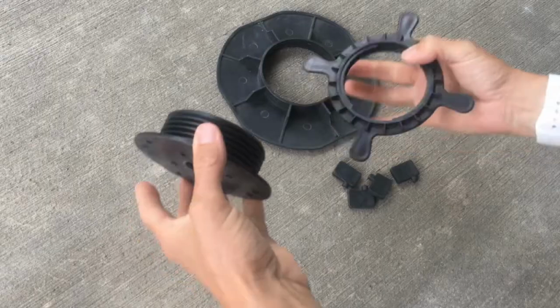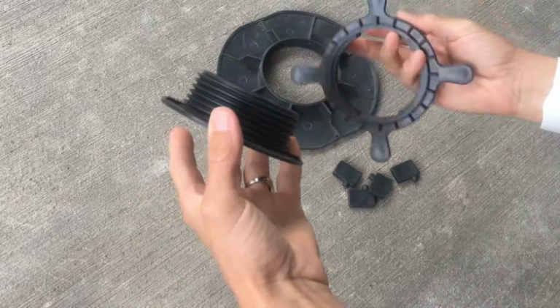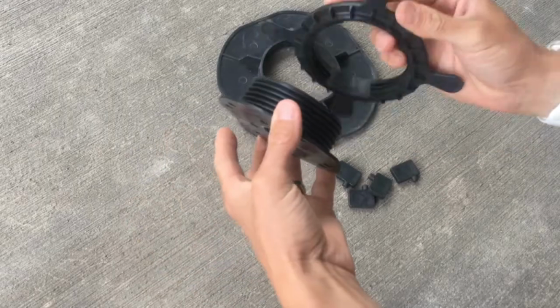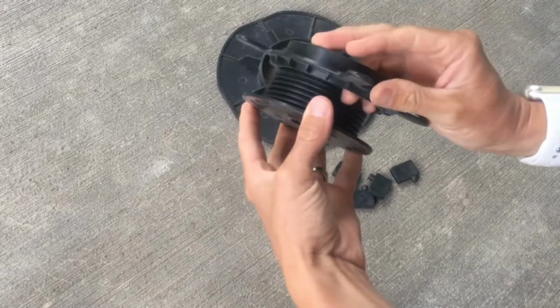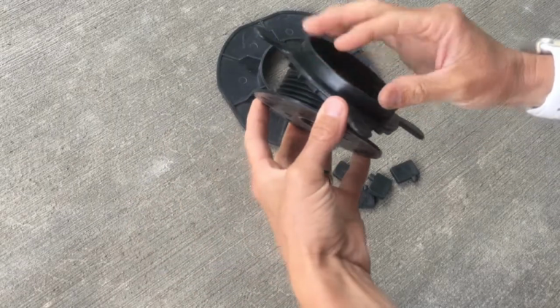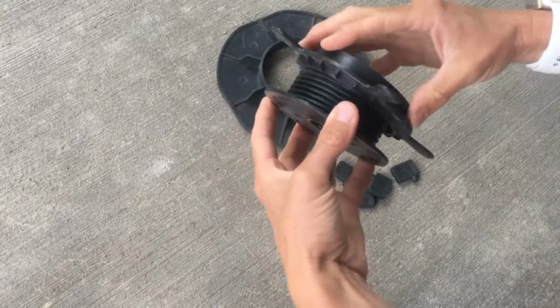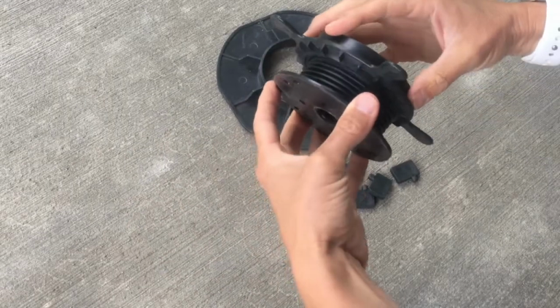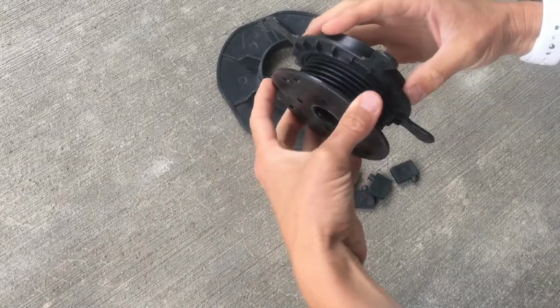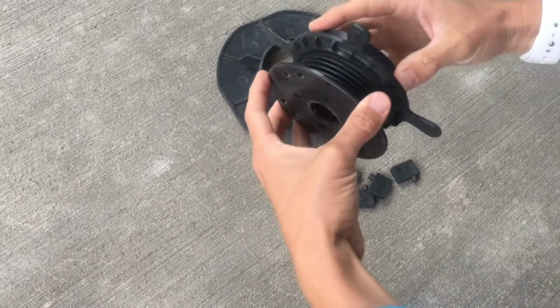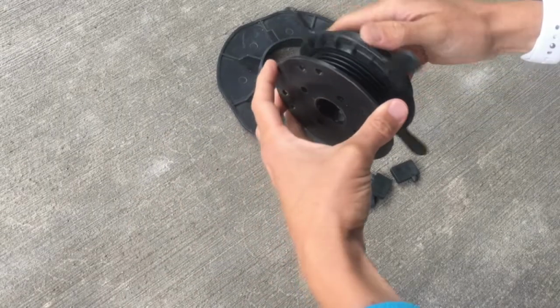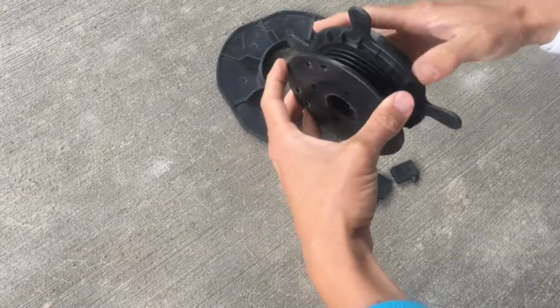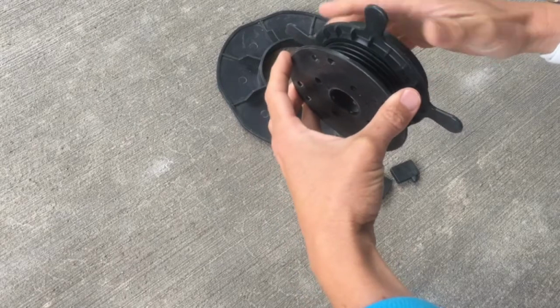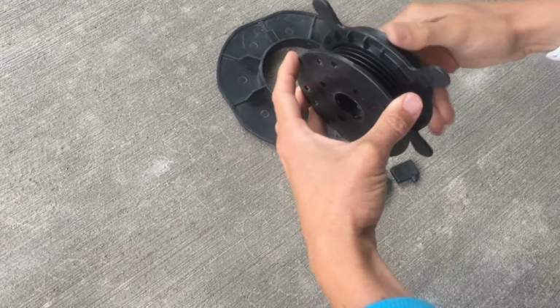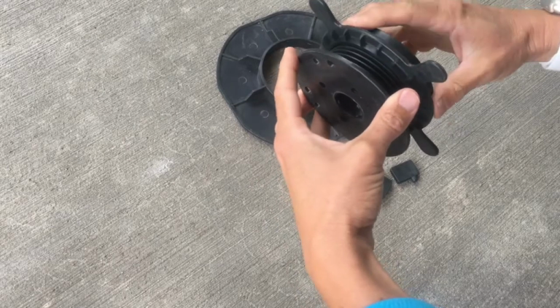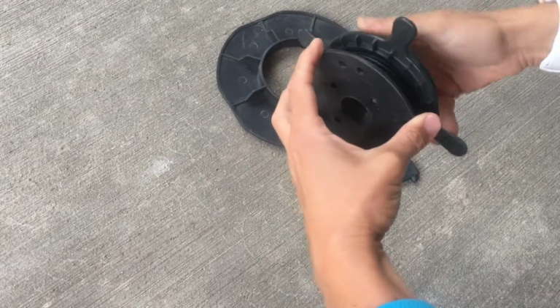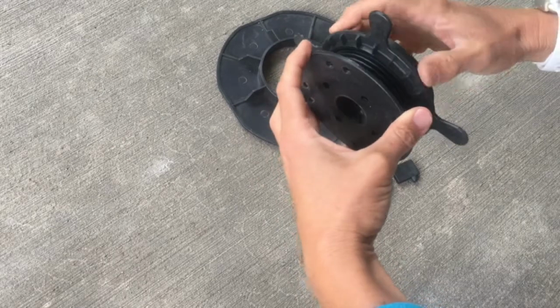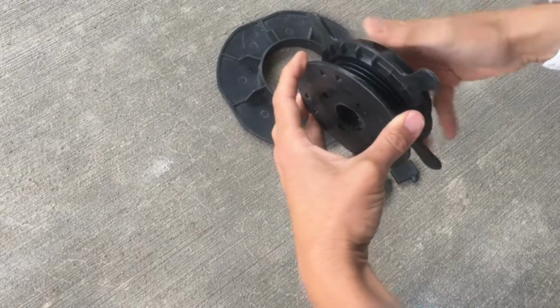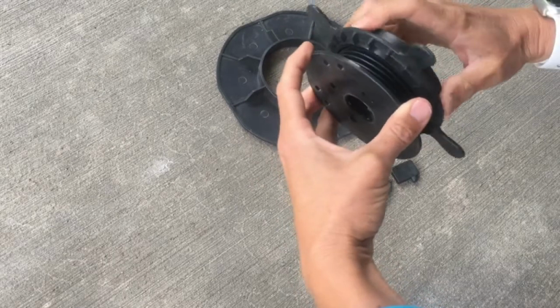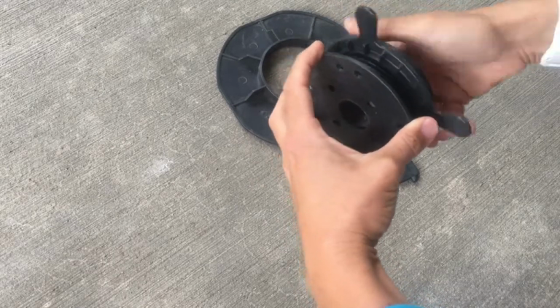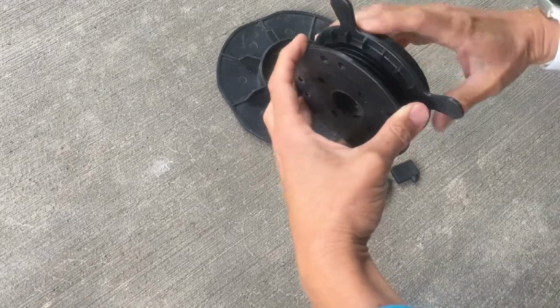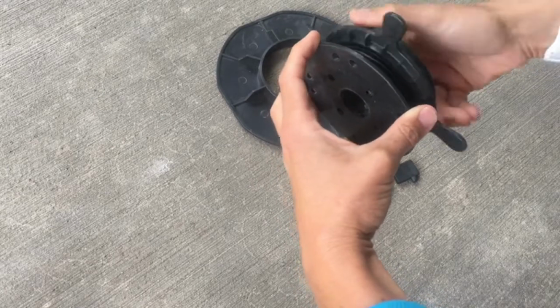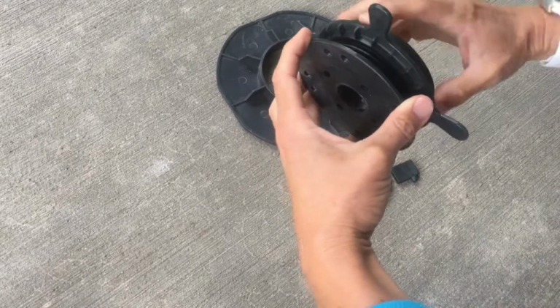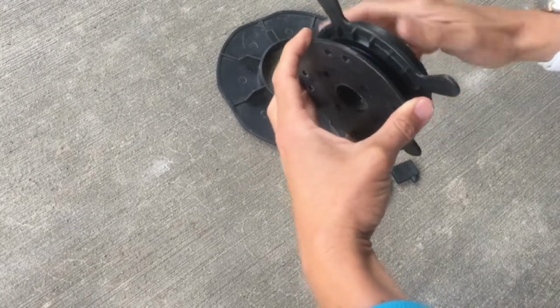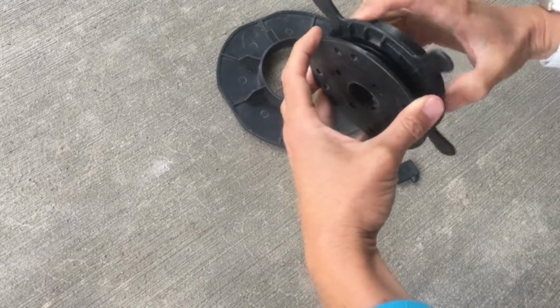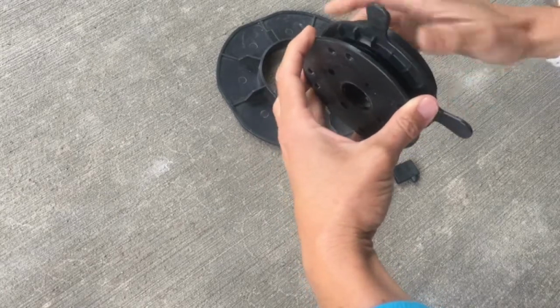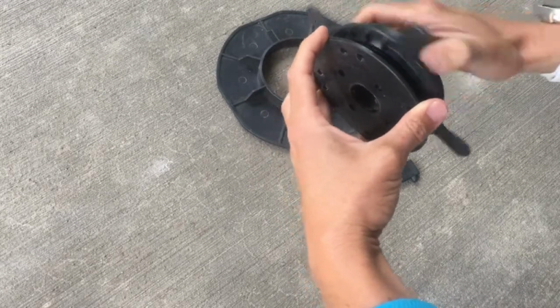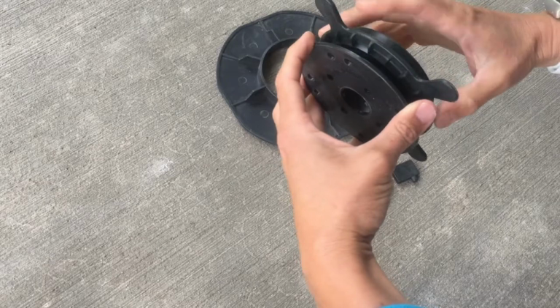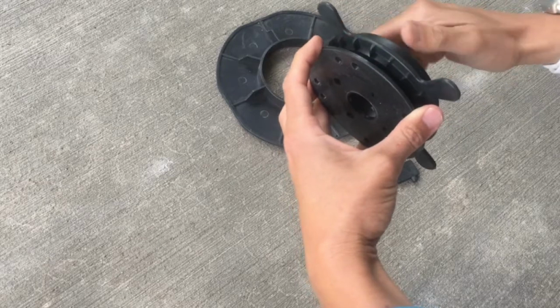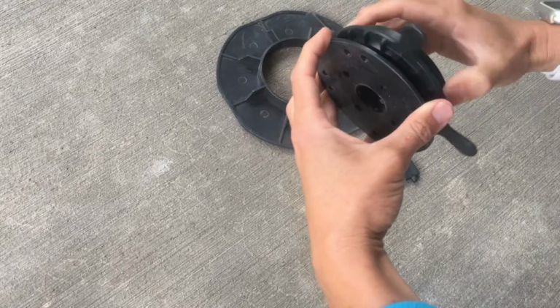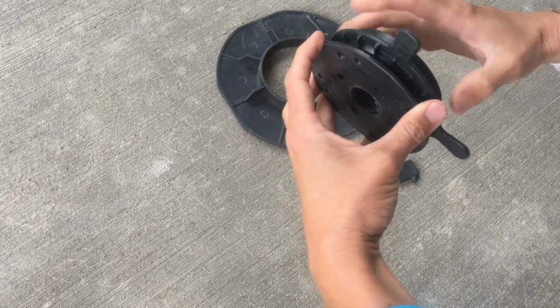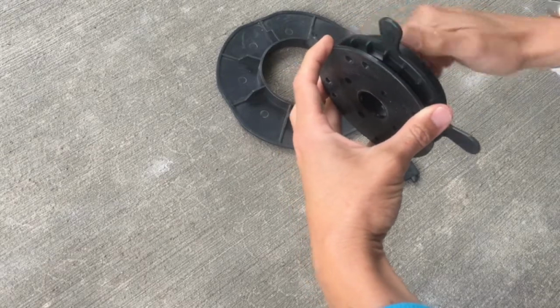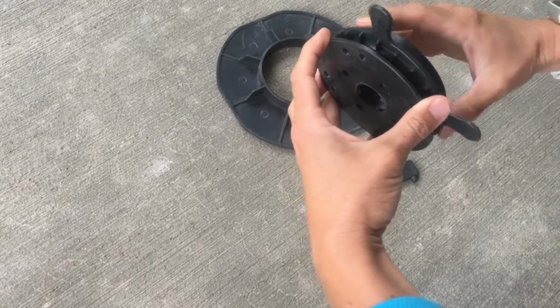To assemble the pedestal, screw the wing nut onto the pedestal head. Just like a jar, it should twist very easily. If it doesn't twist easily, your threads may be crooked.